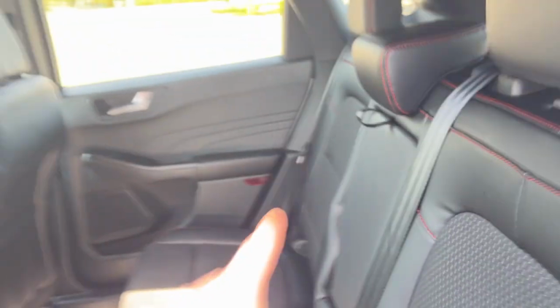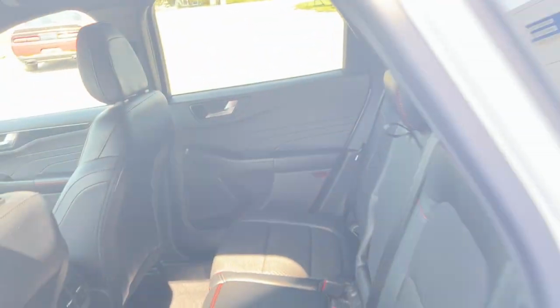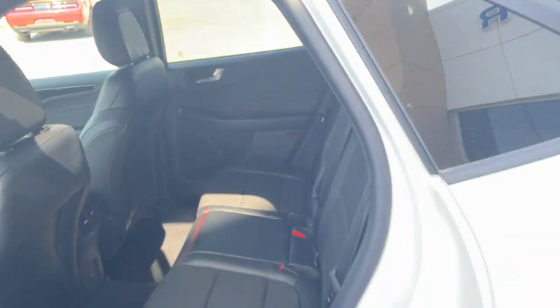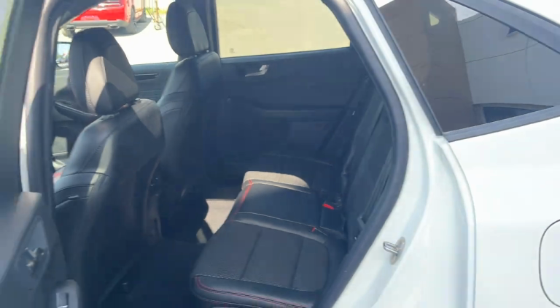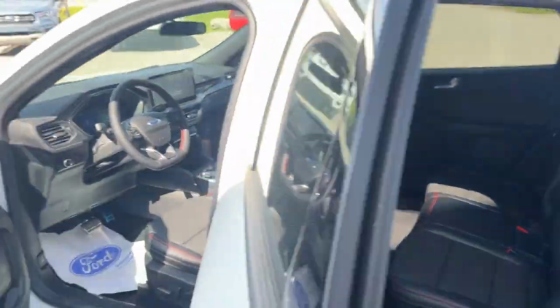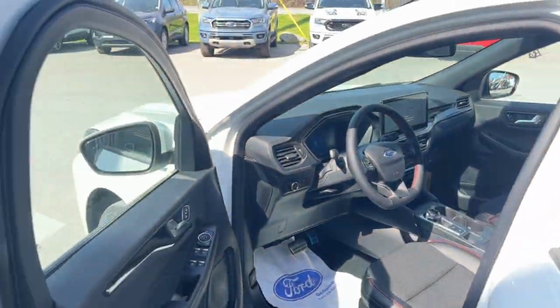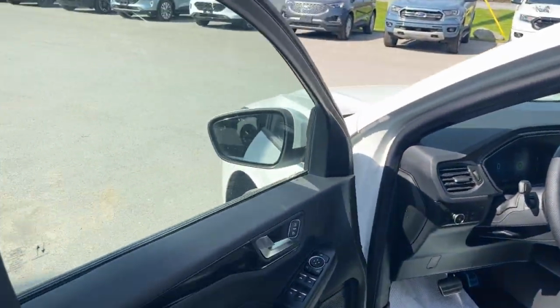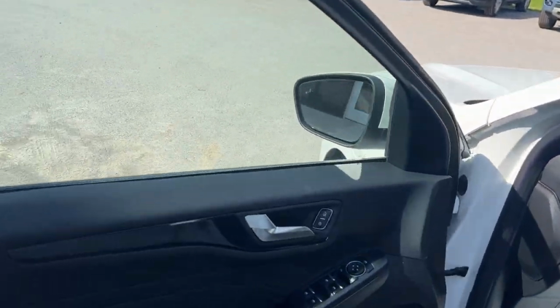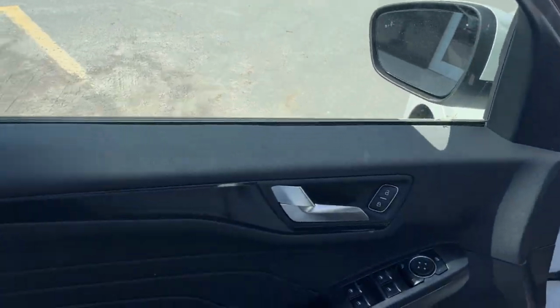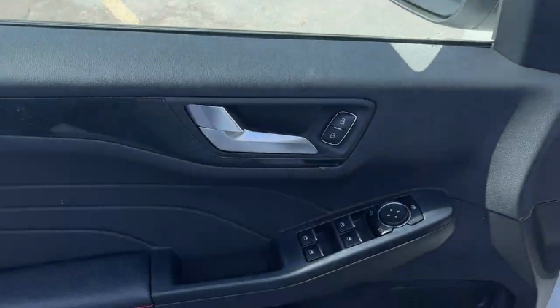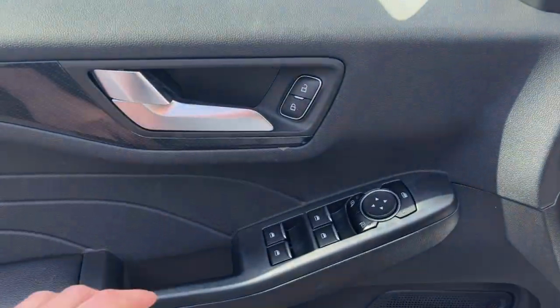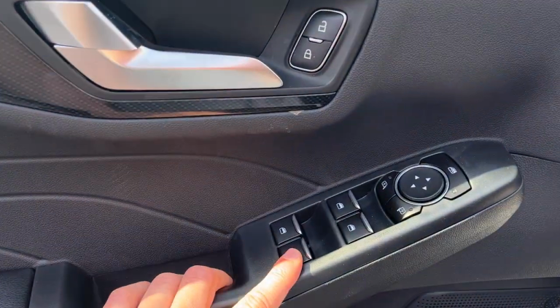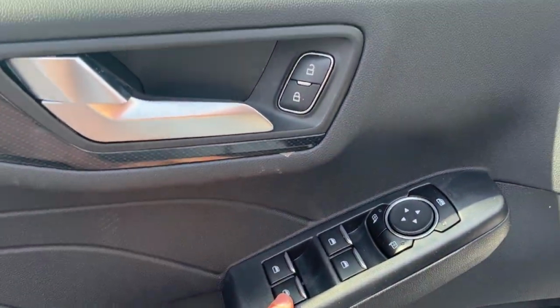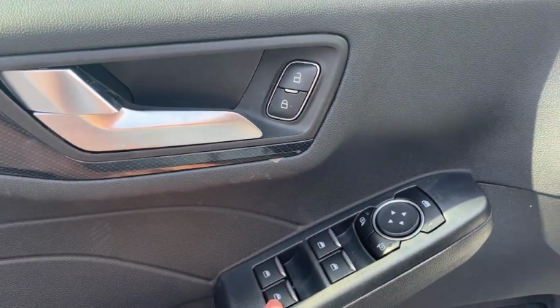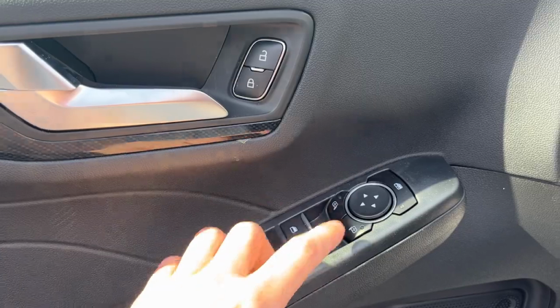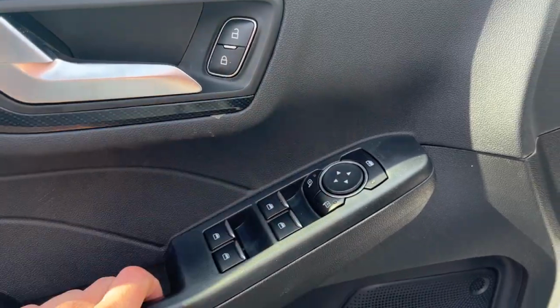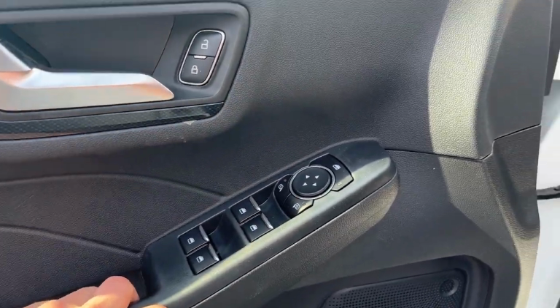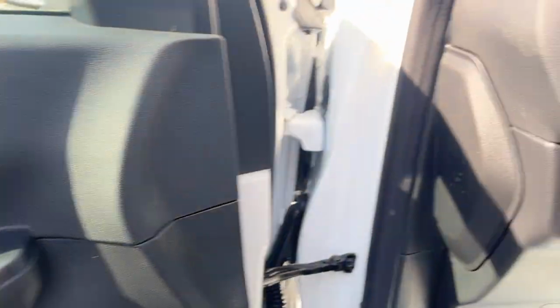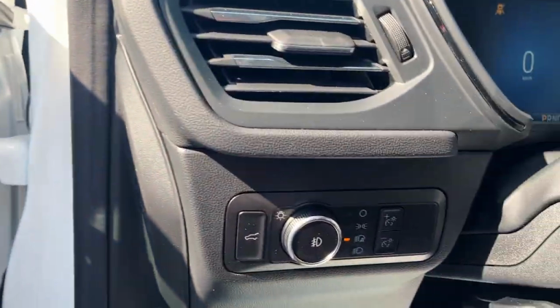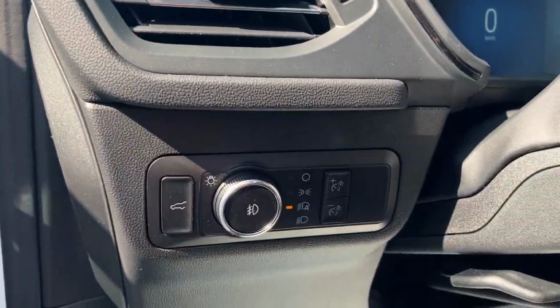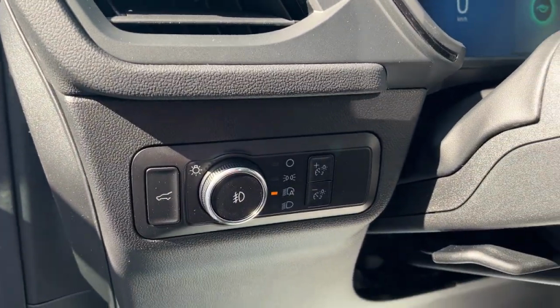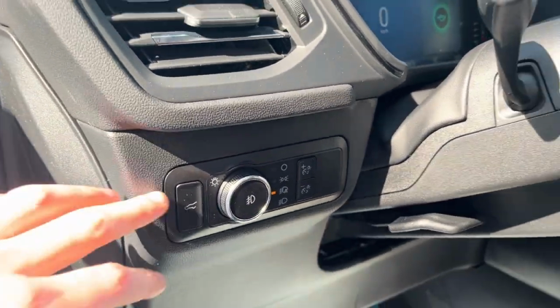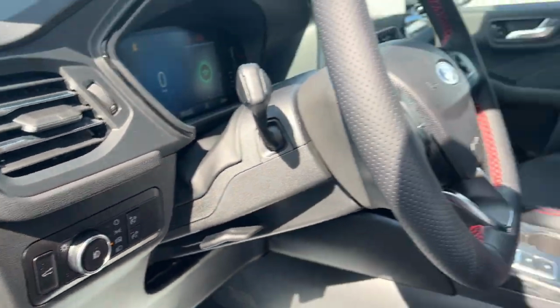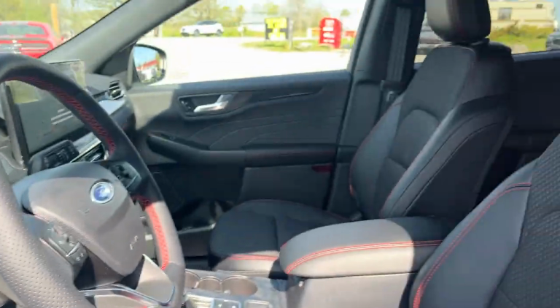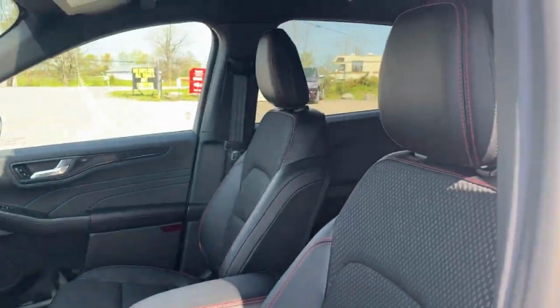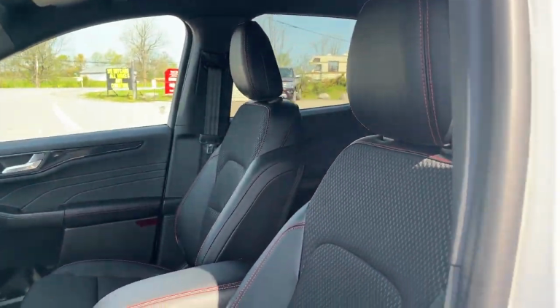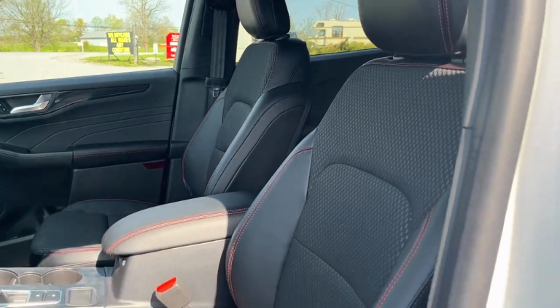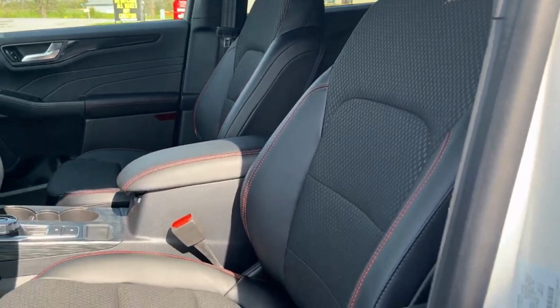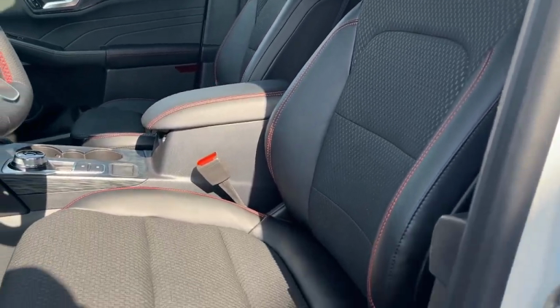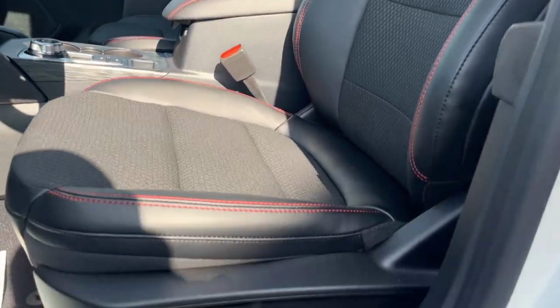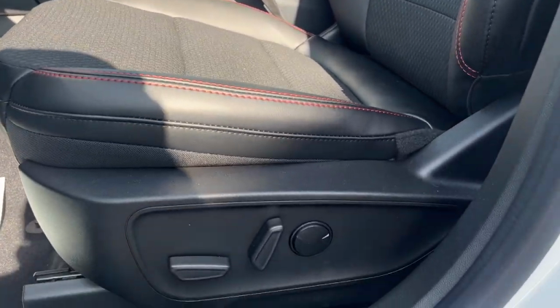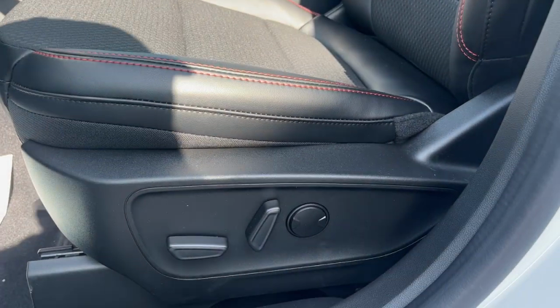The rear passengers enjoy their own climate vents, a couple of USB ports, and cup holders that fold down from the center. Coming around to the driver's side door, you do have power windows and locks, power glass adjustable mirrors, automatic headlights, and you can also open the tailgate from here.